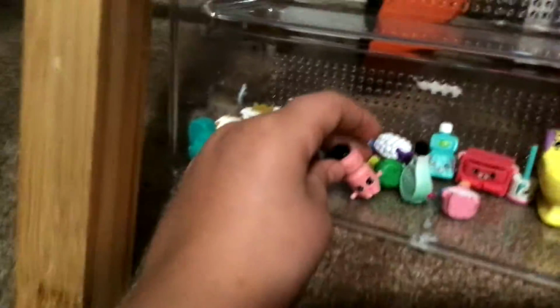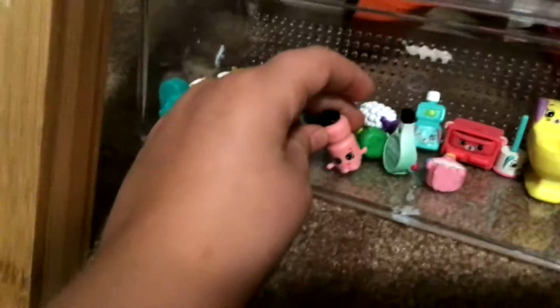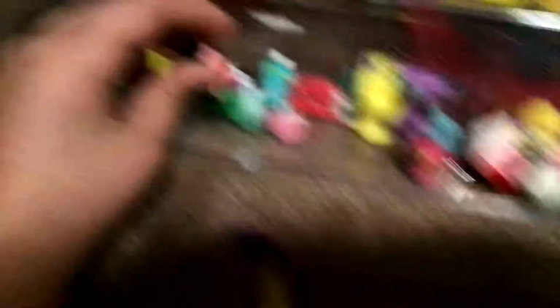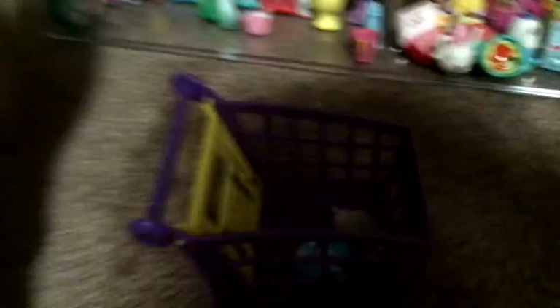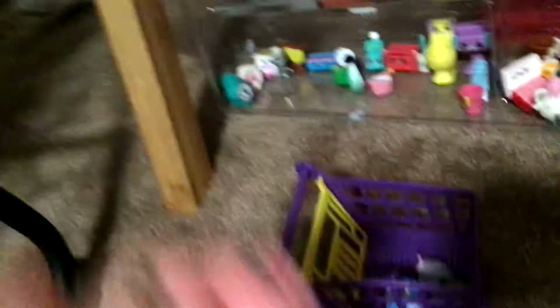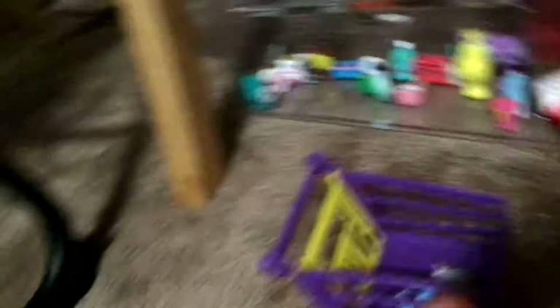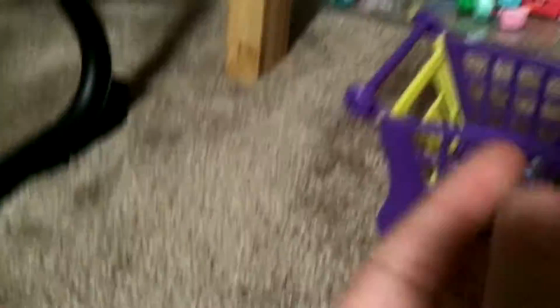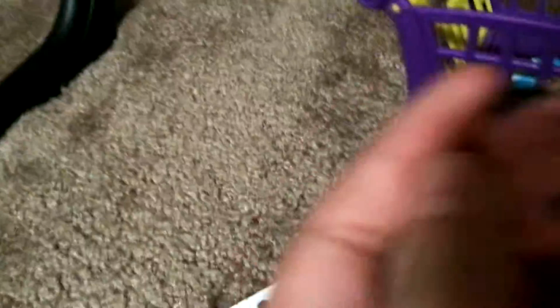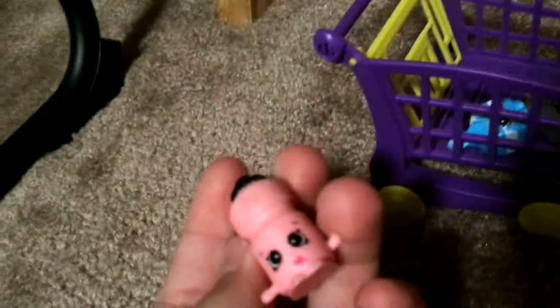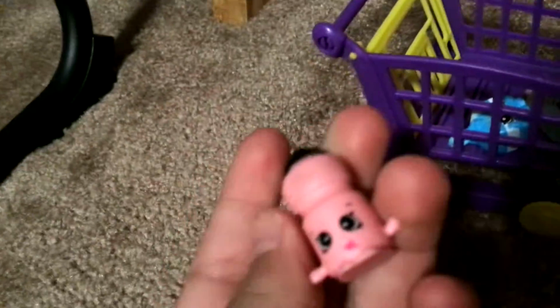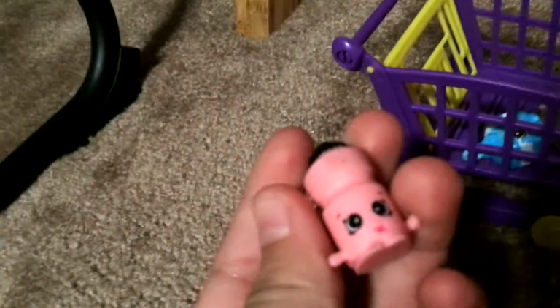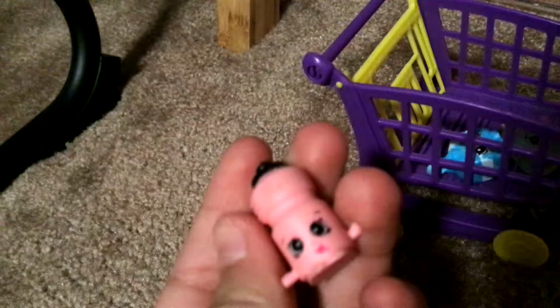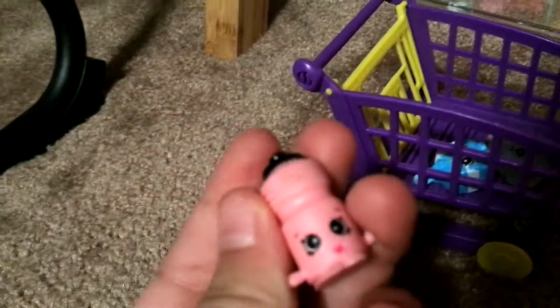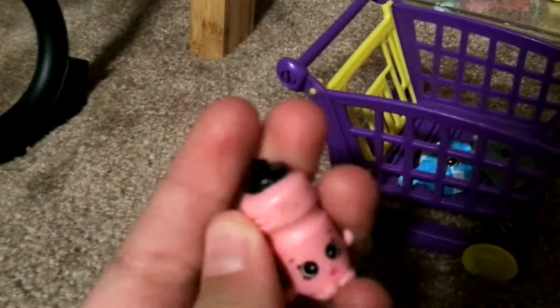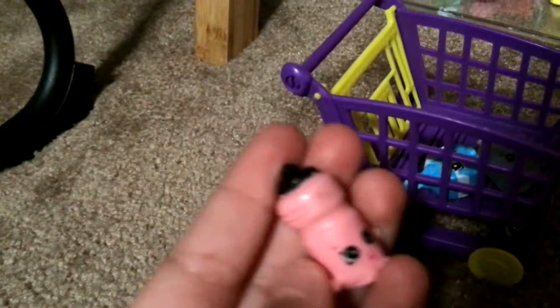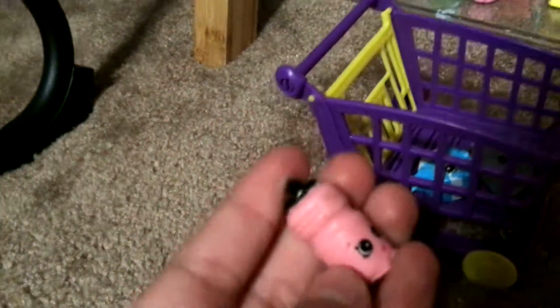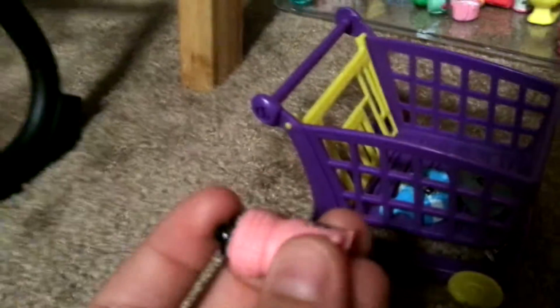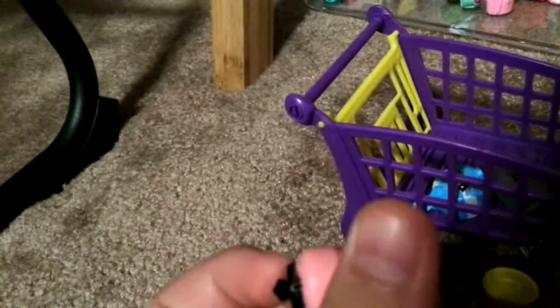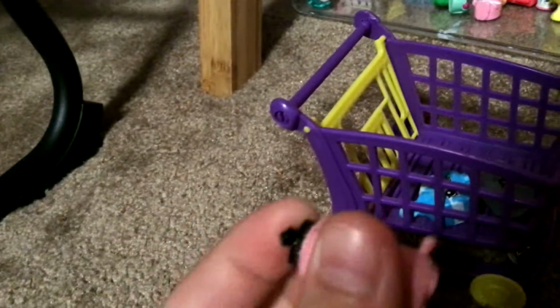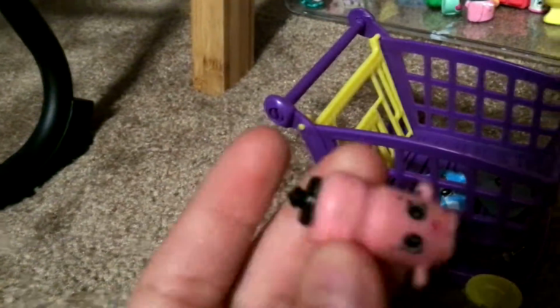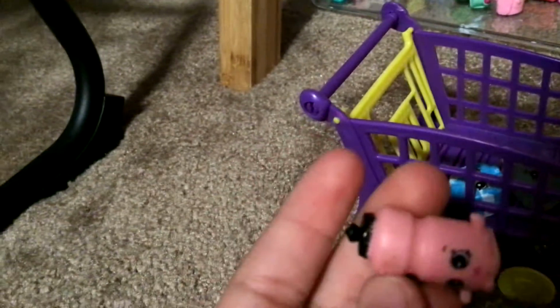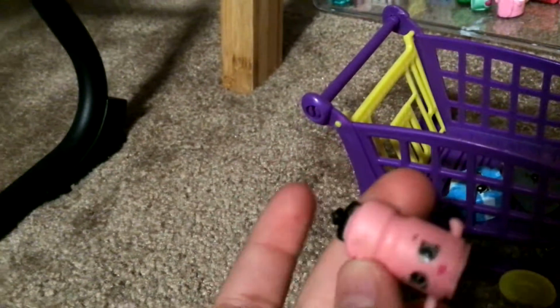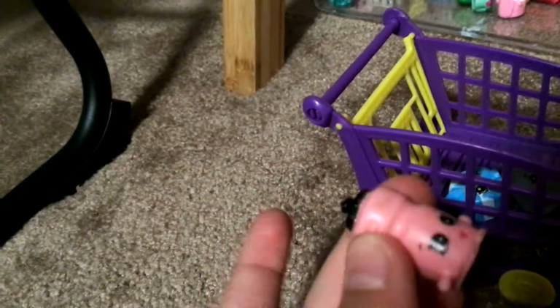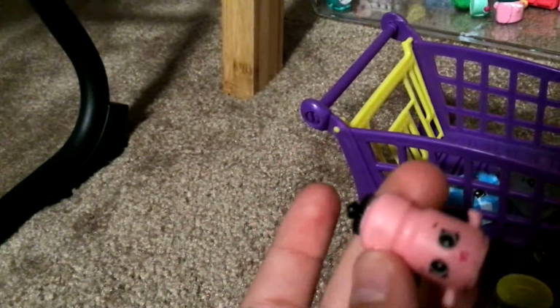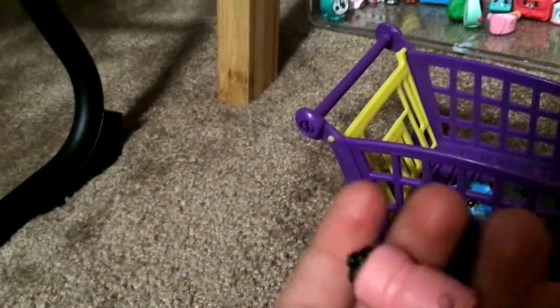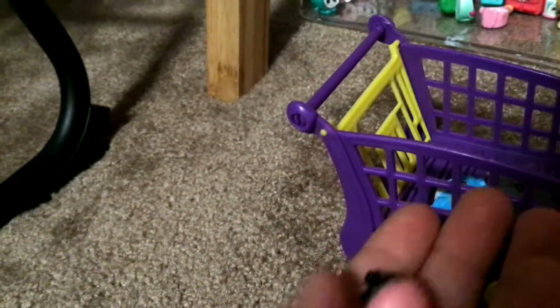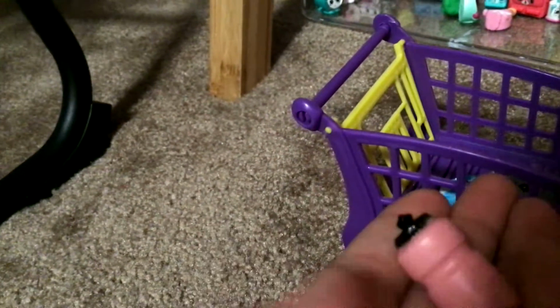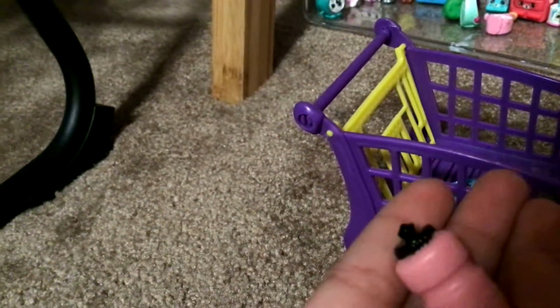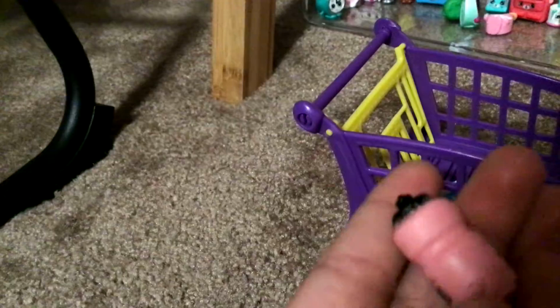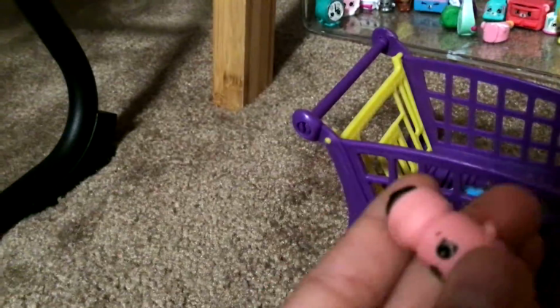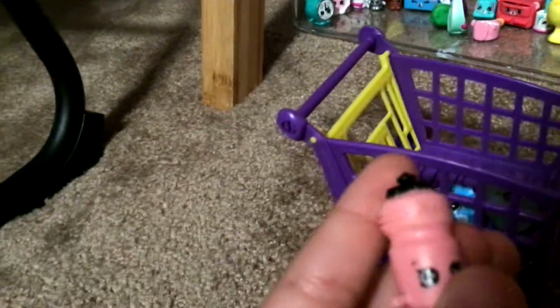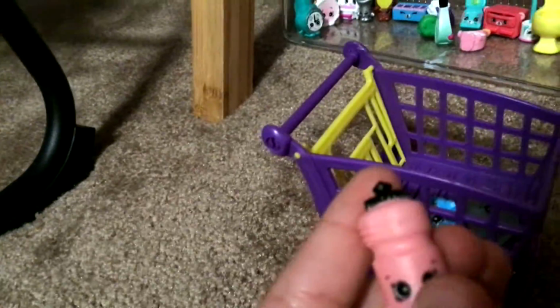Here is her new water bottle. Hopefully she likes pink and black because that's the only one they have. I actually have one that looks exactly like that, but I have my name on it.